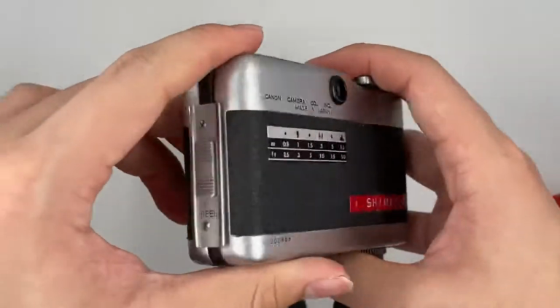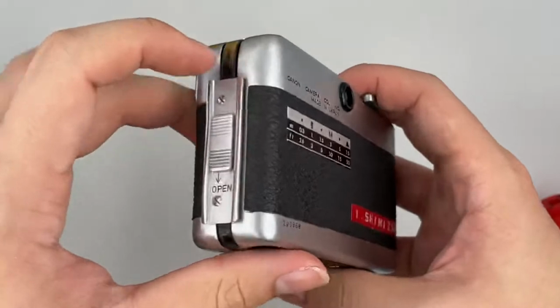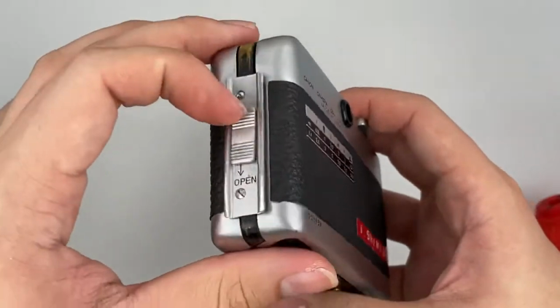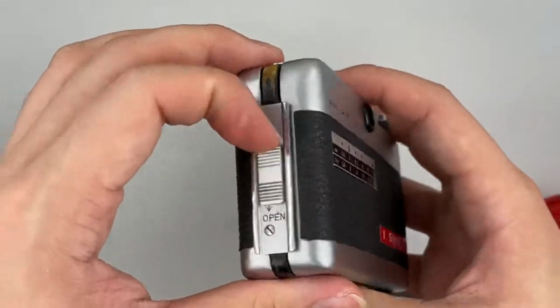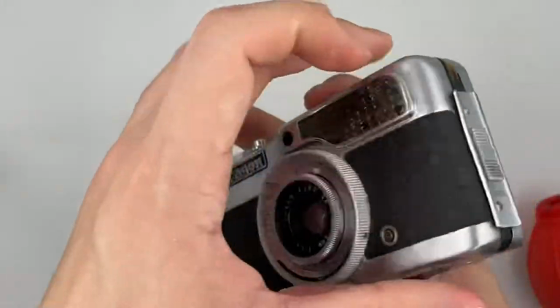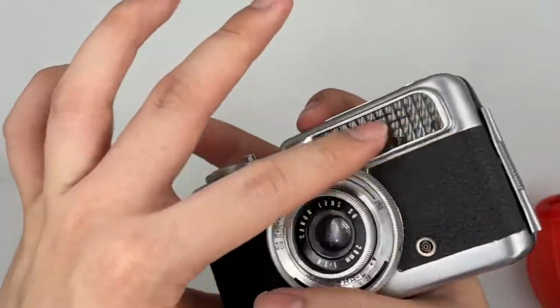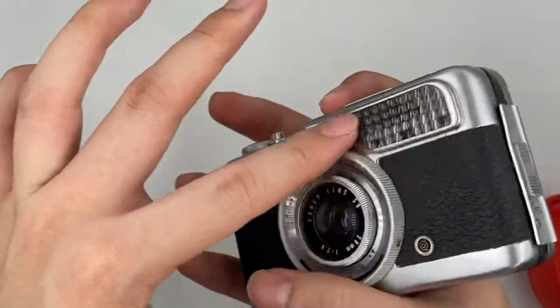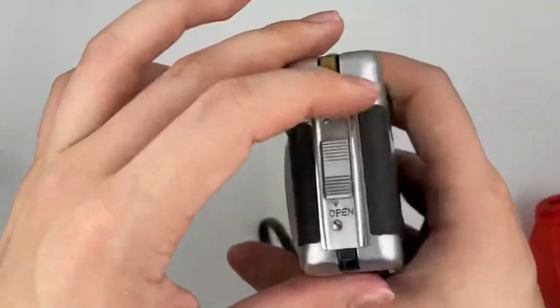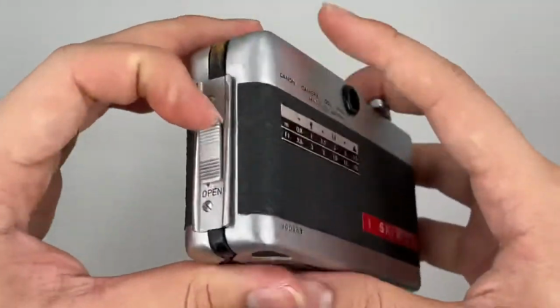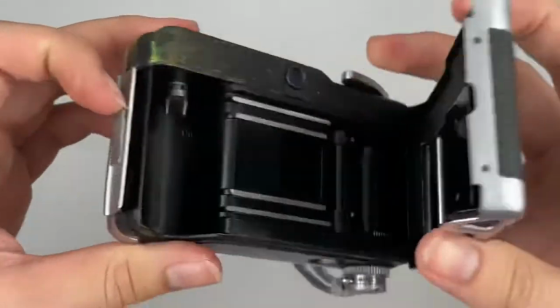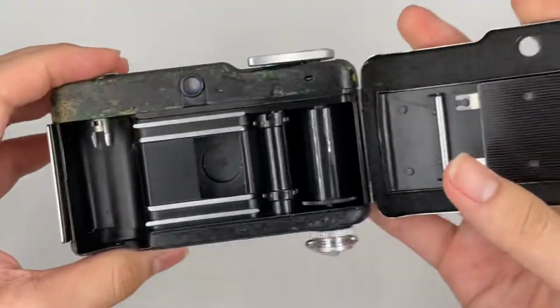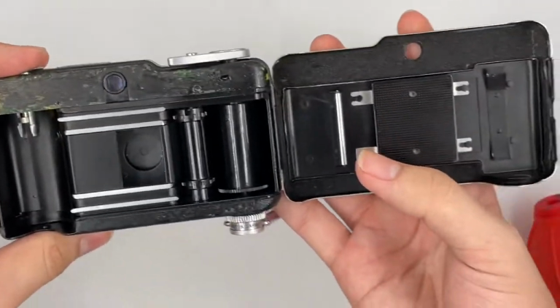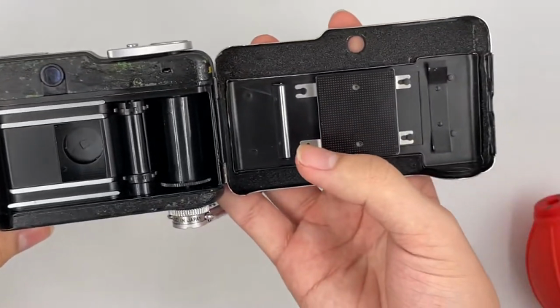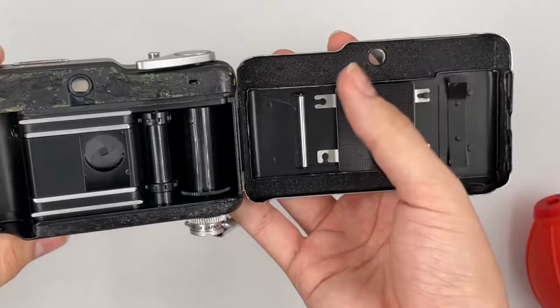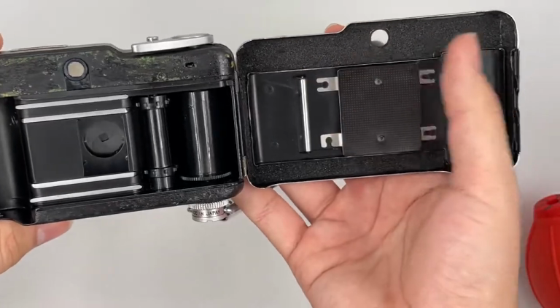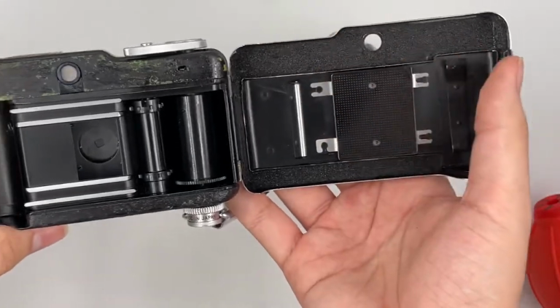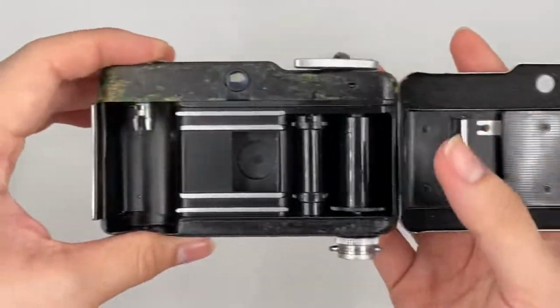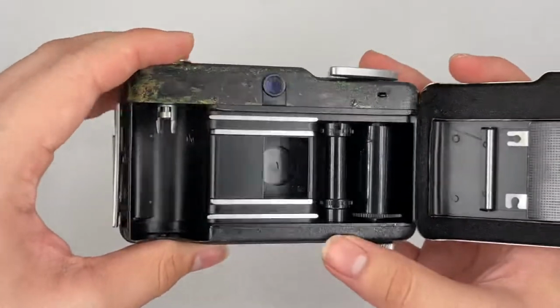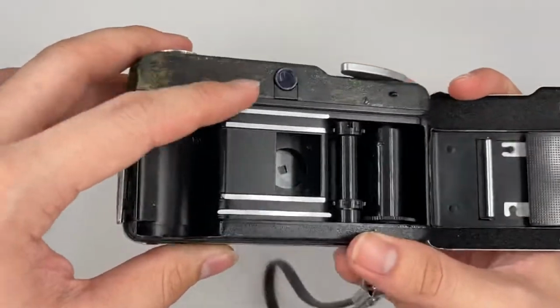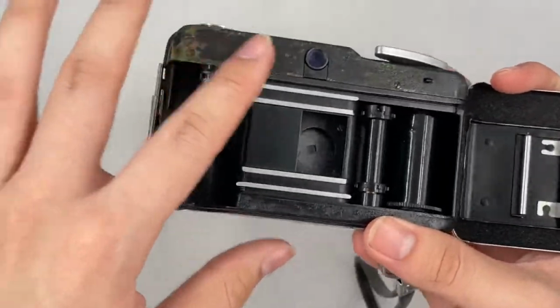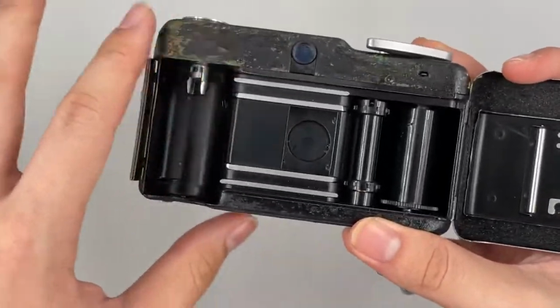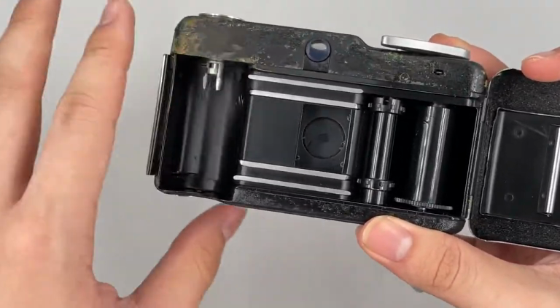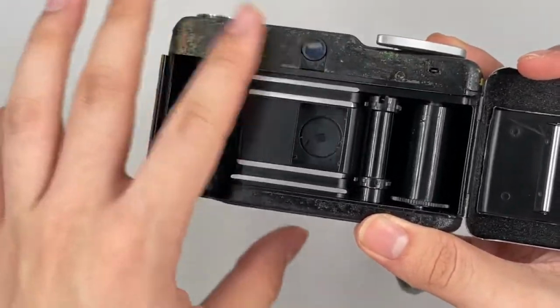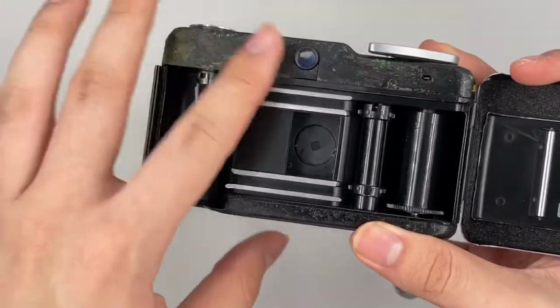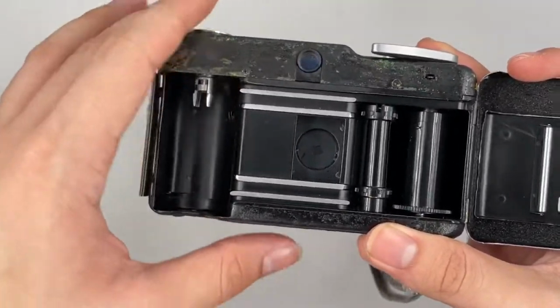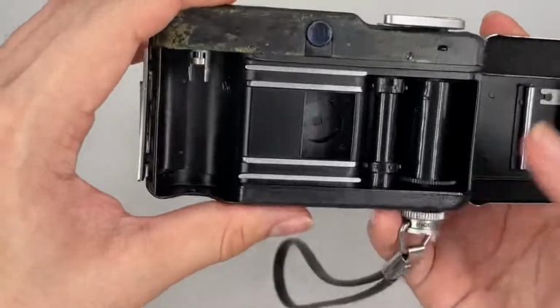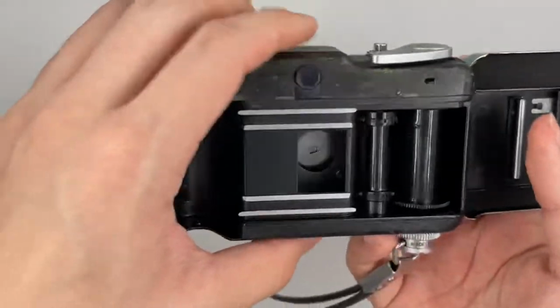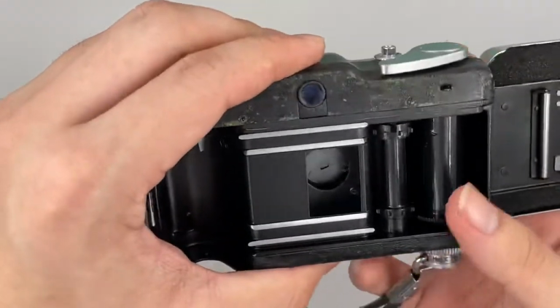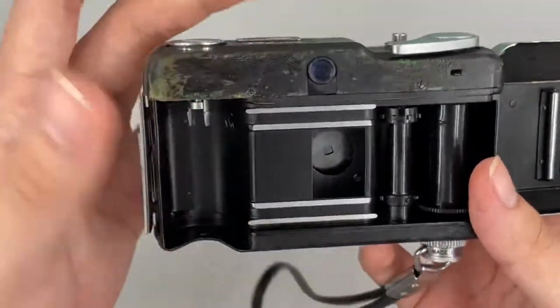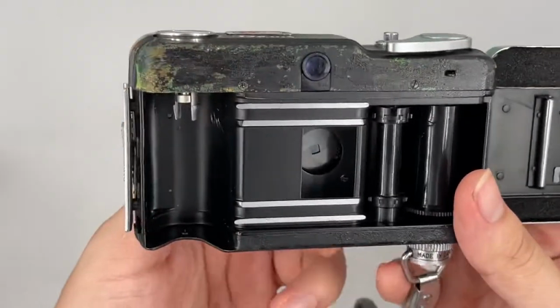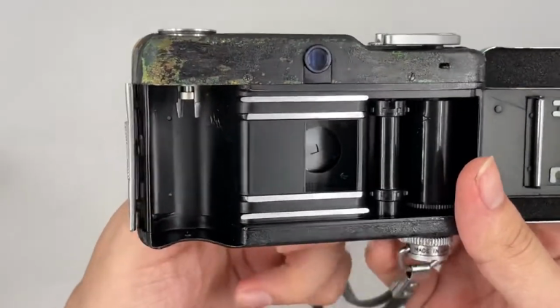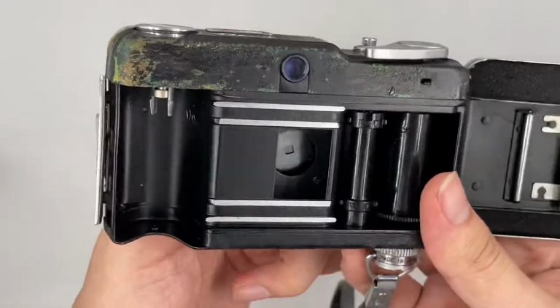It doesn't need any battery because it uses the selenium cell right here. The back of the camera — we already helped to renew the light seals. And this is some of the painting, it fades away.